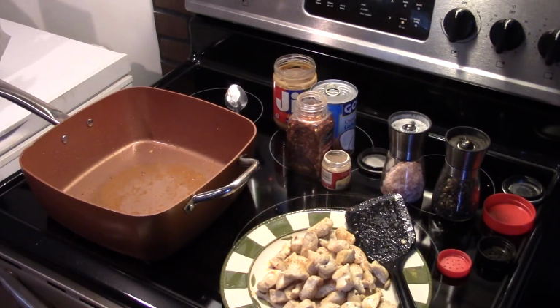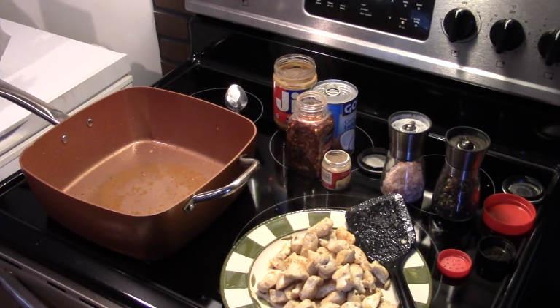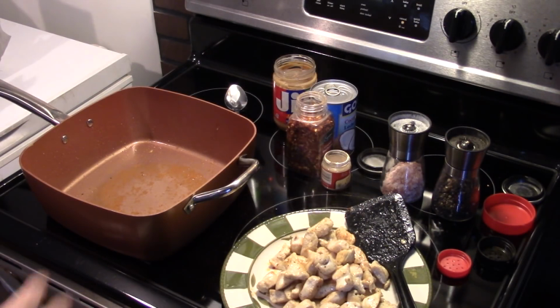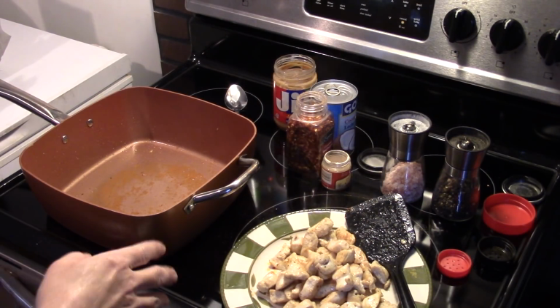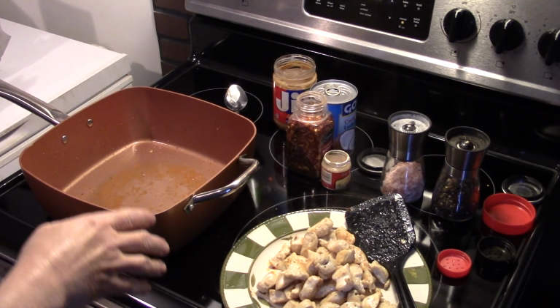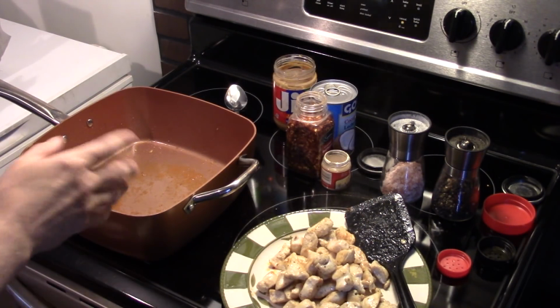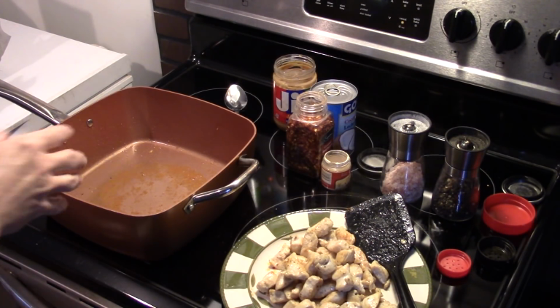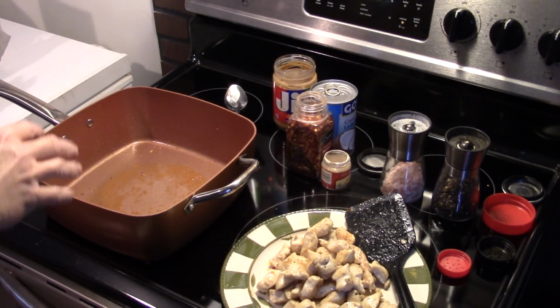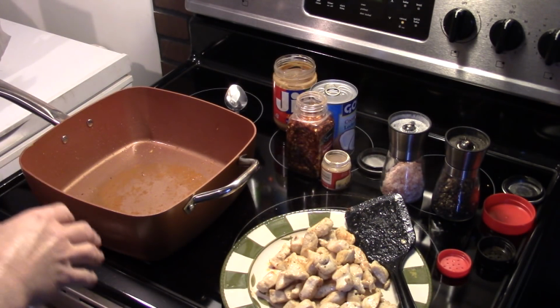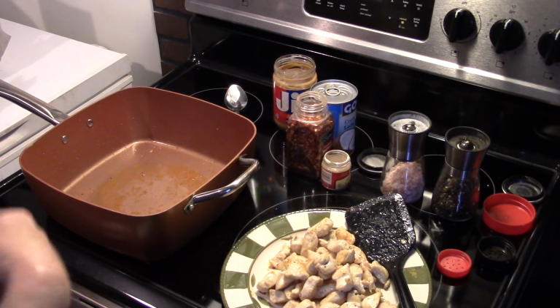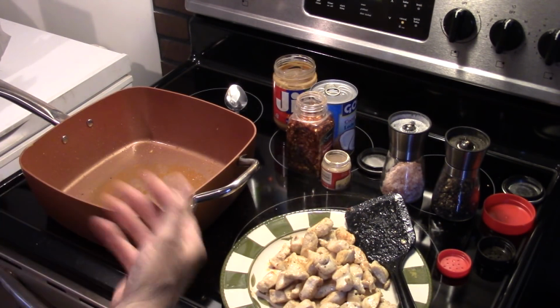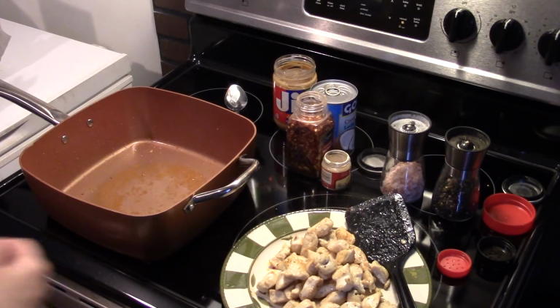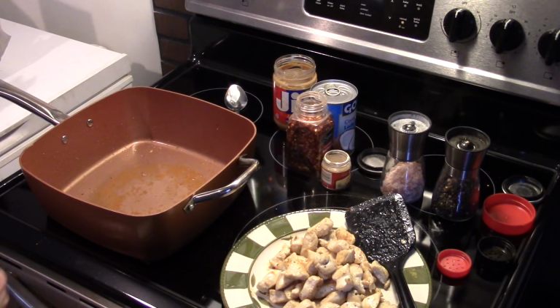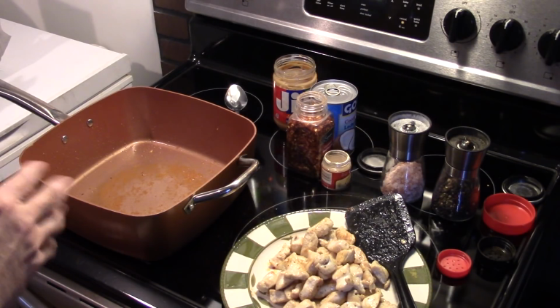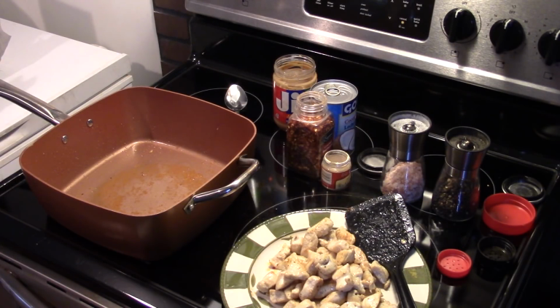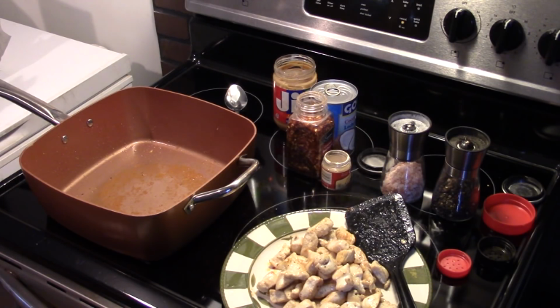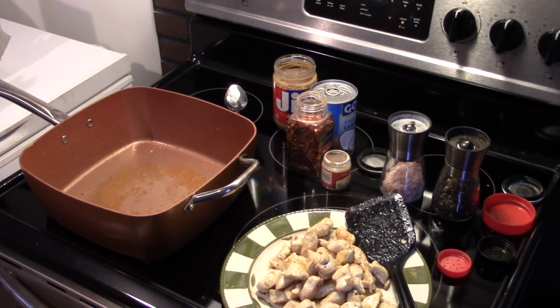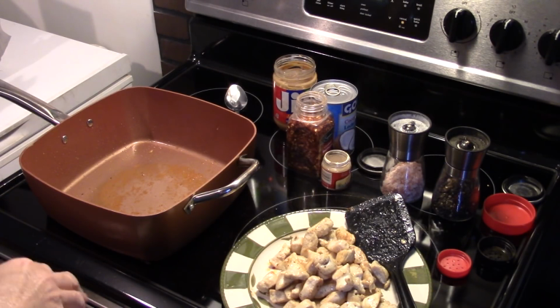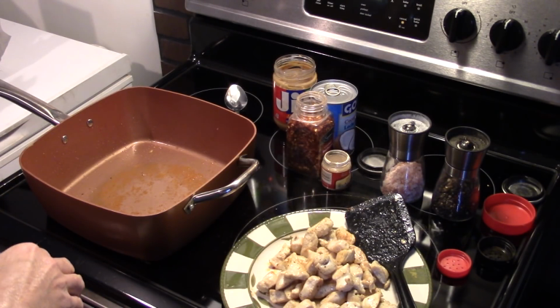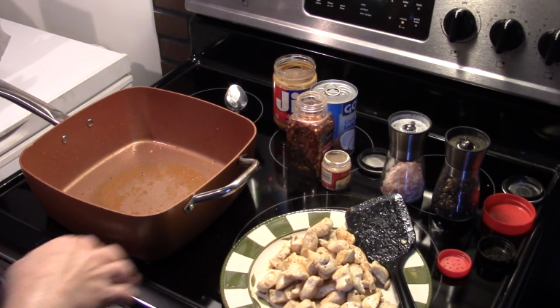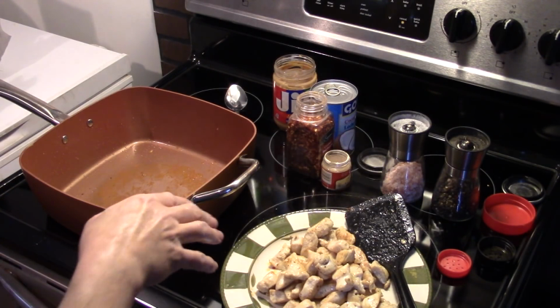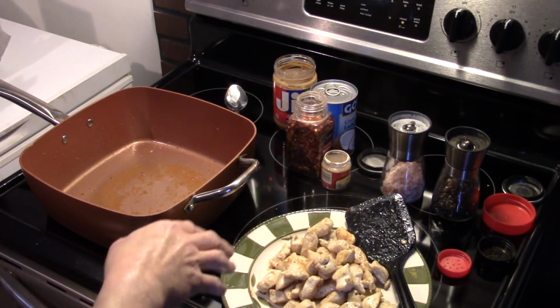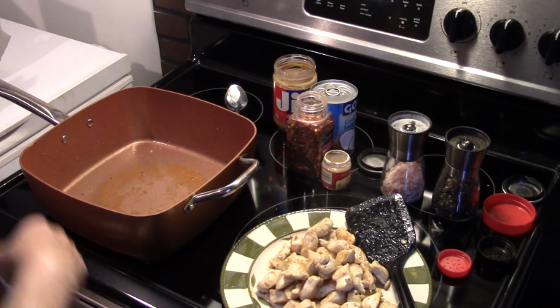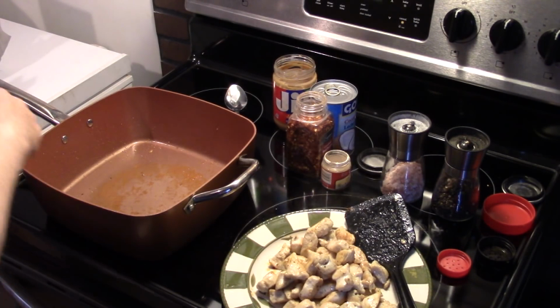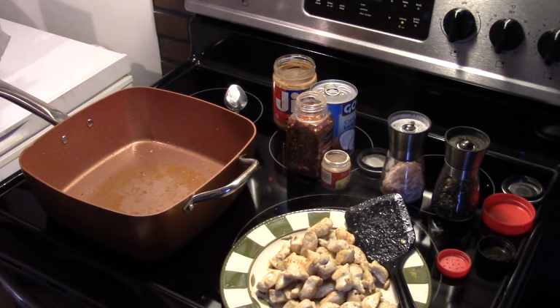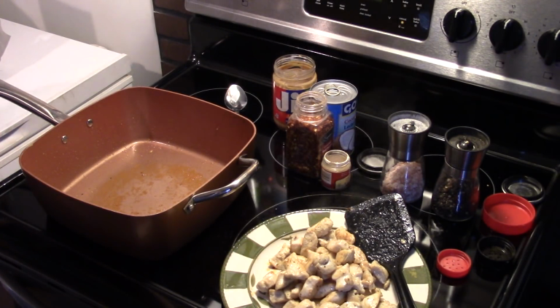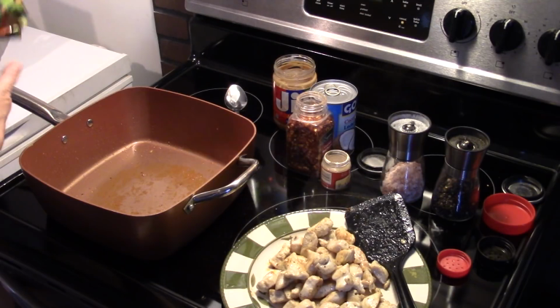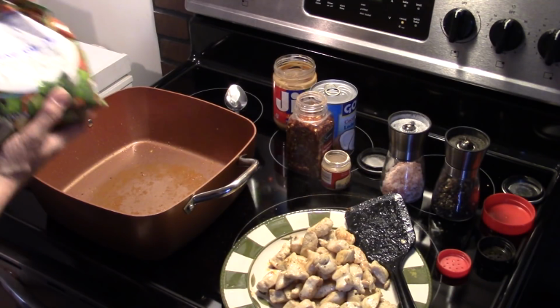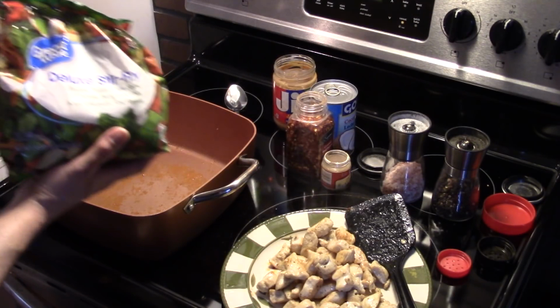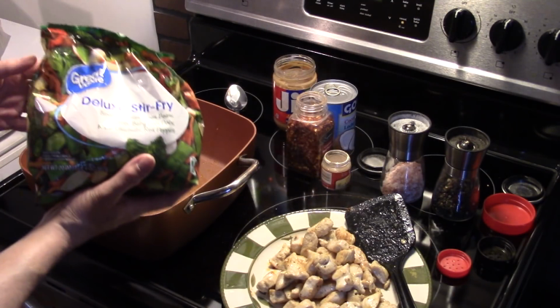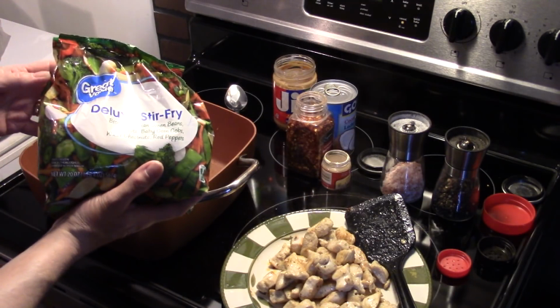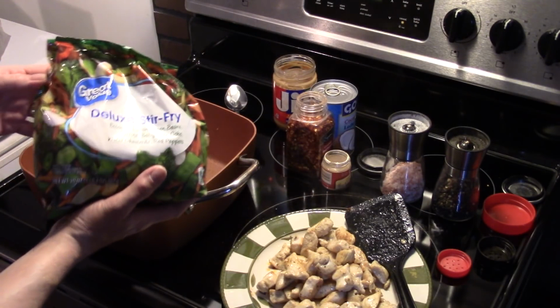Now that my chicken's browned — and I was actually mistaken, we did cook it through so it was no longer pink in the middle. It took about six minutes. I have that pulled out and set aside. I have a 20-ounce bag of stir-fry vegetable mix.